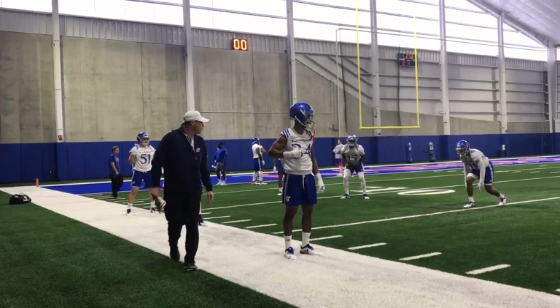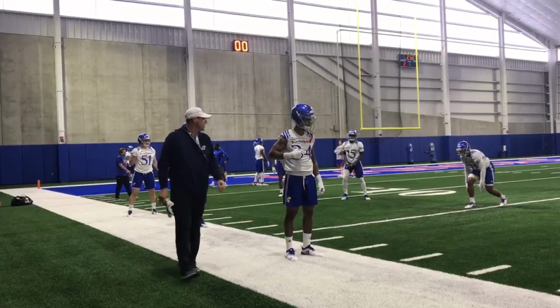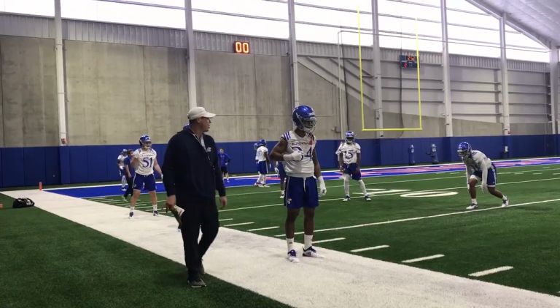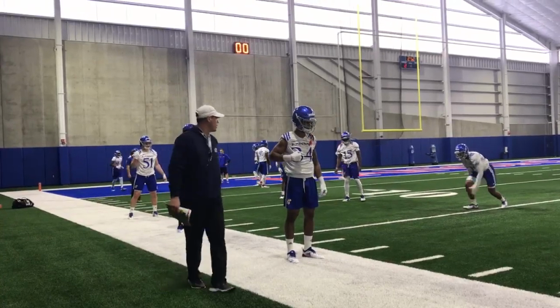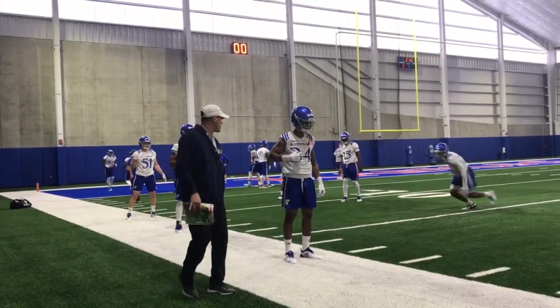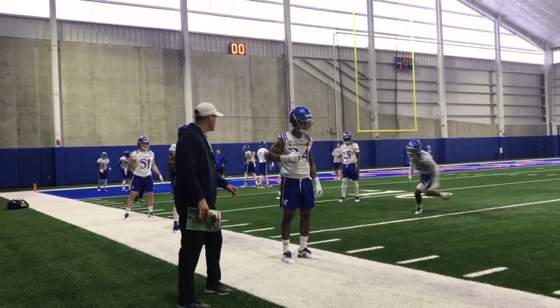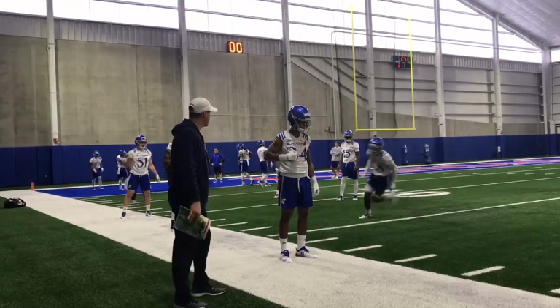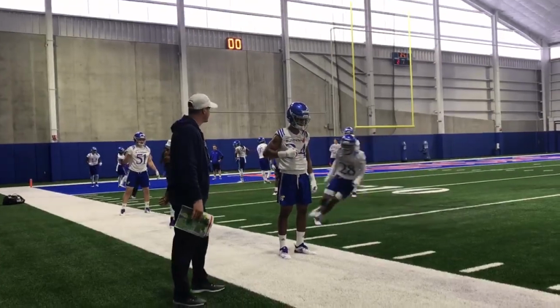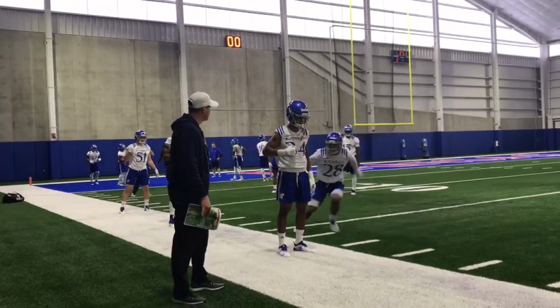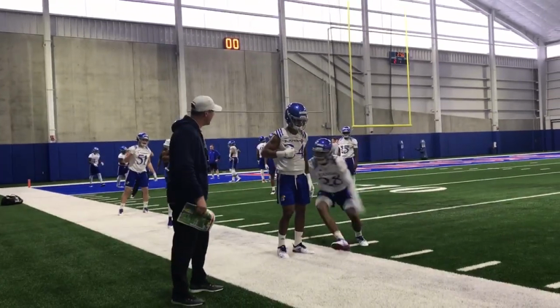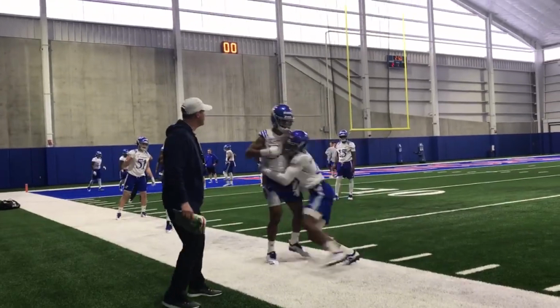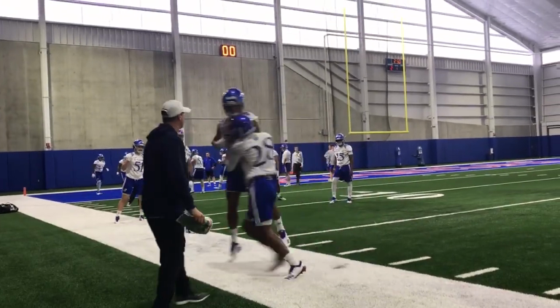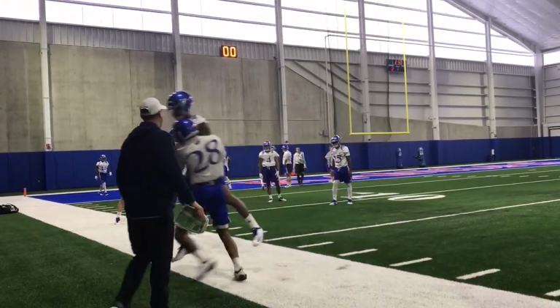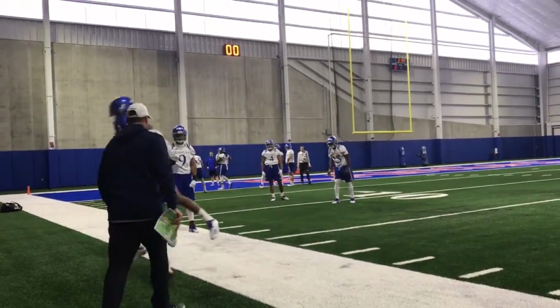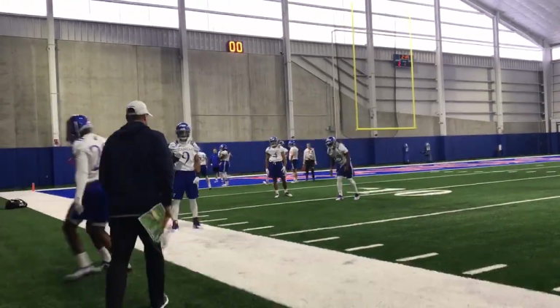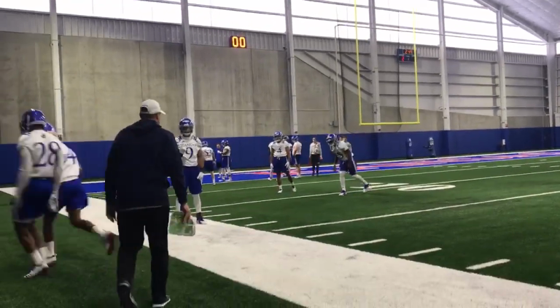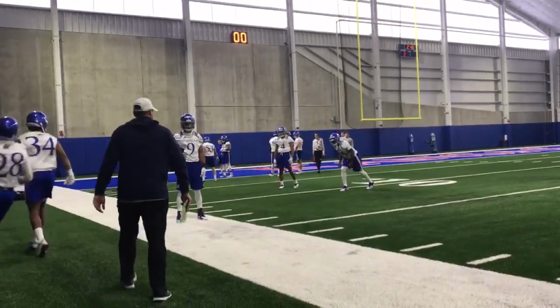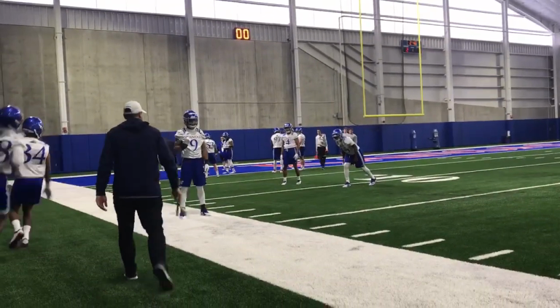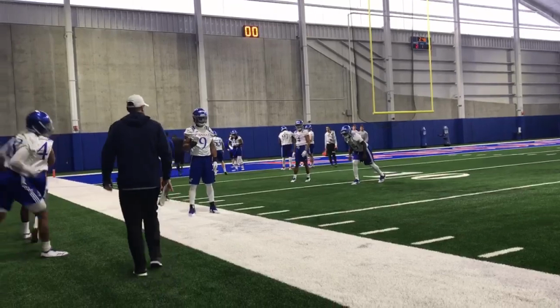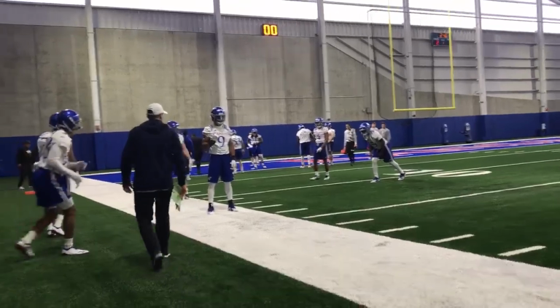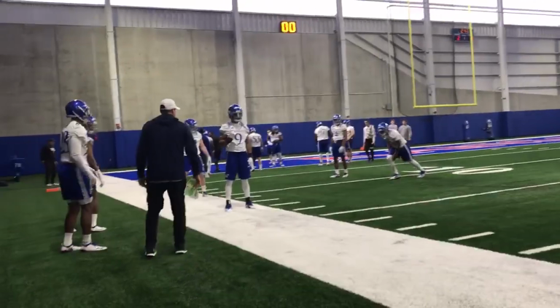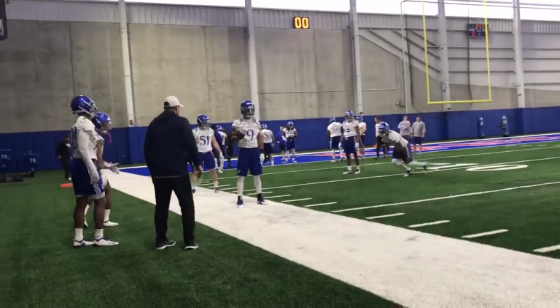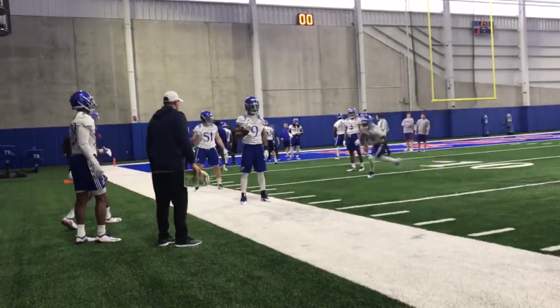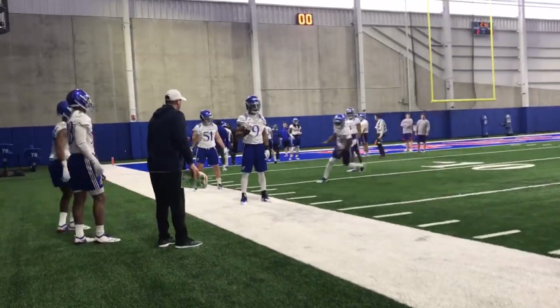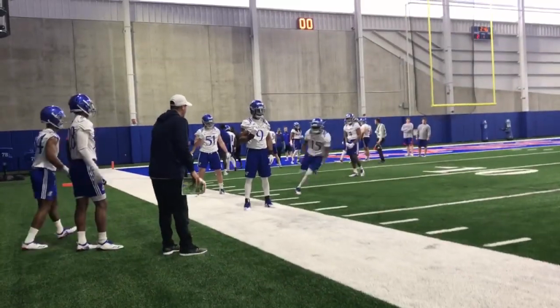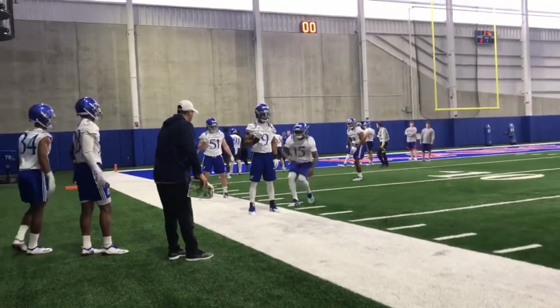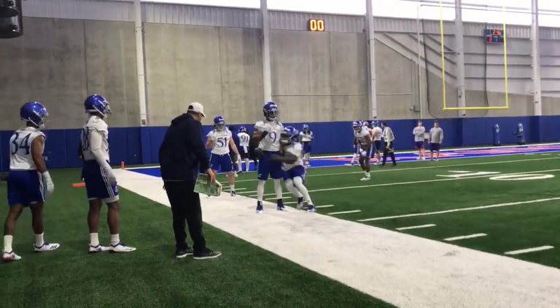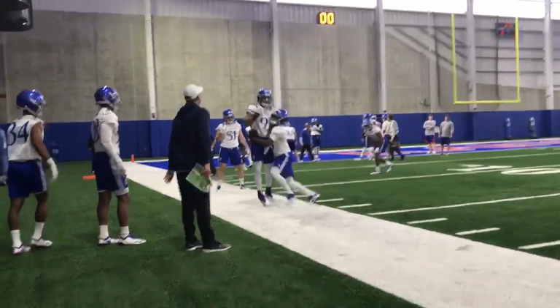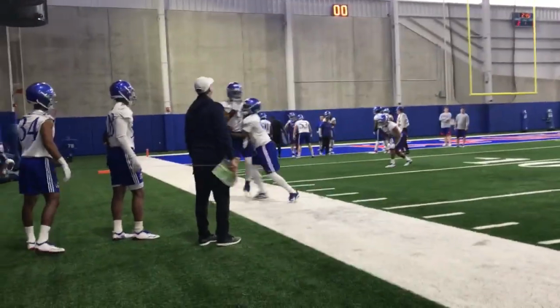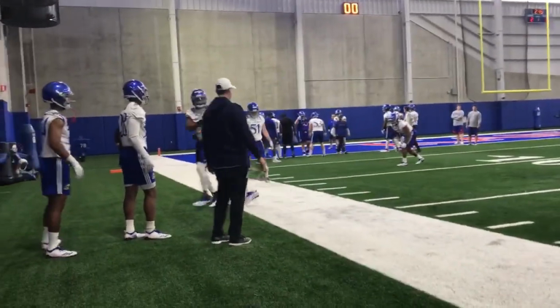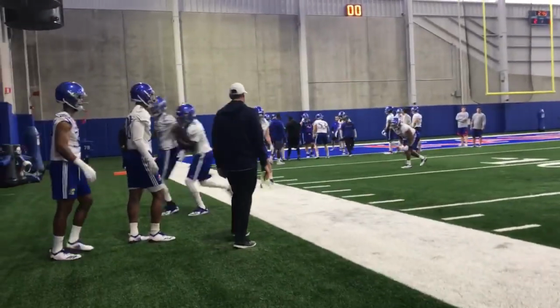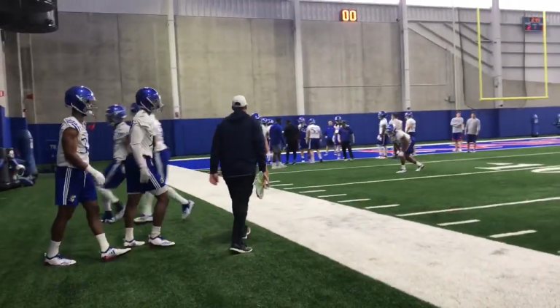Ready? Go. Head. Torch. Good. Set. Go. Step. Head. Torch. Good. That's it.